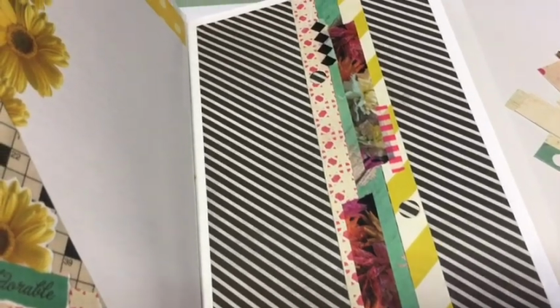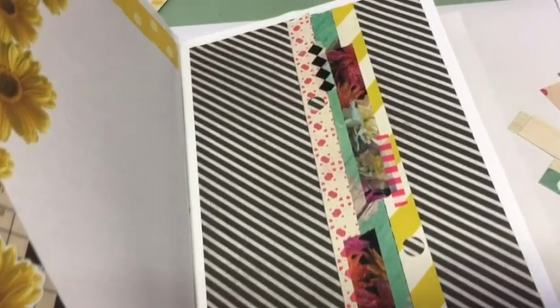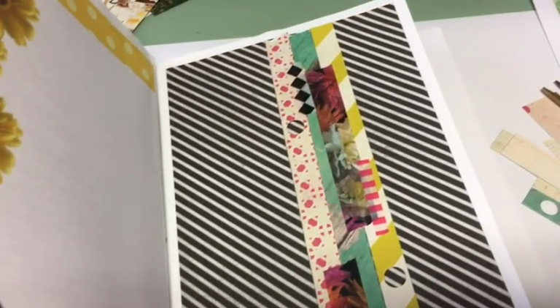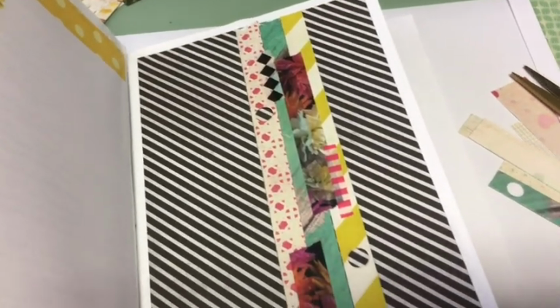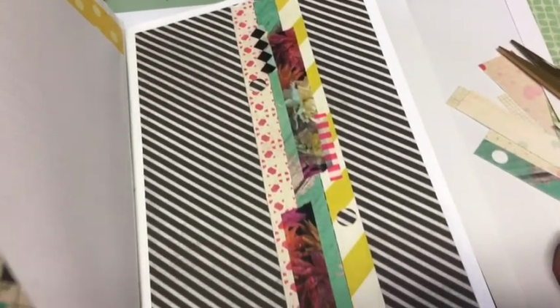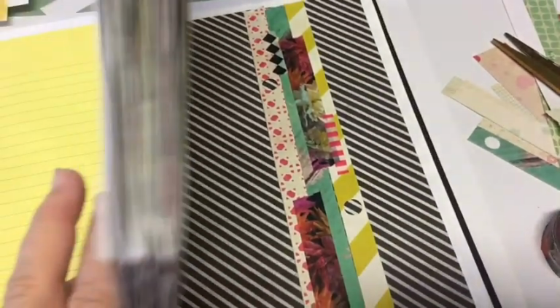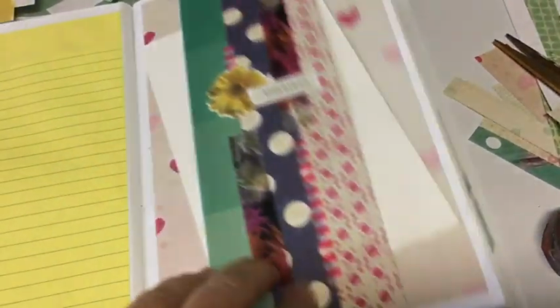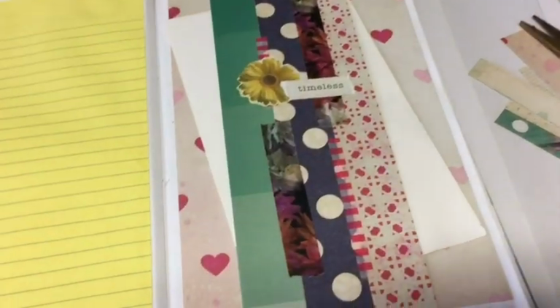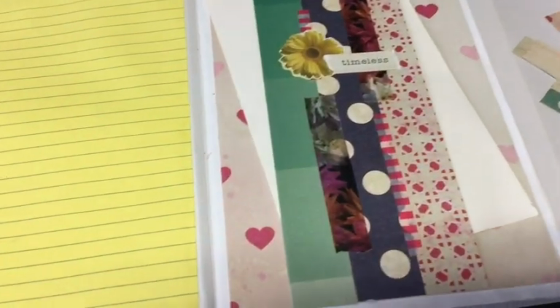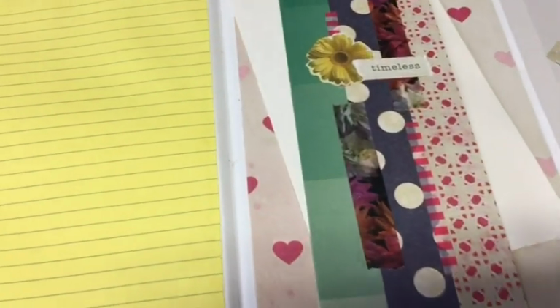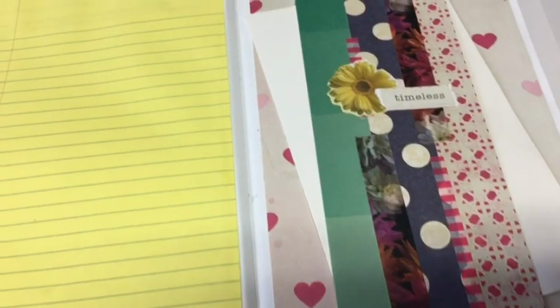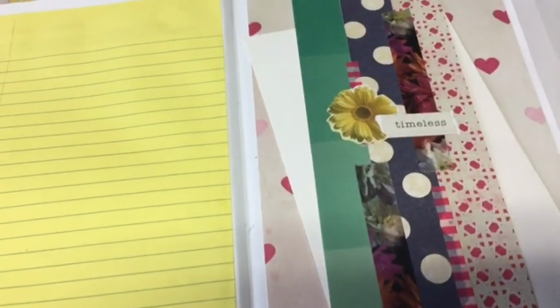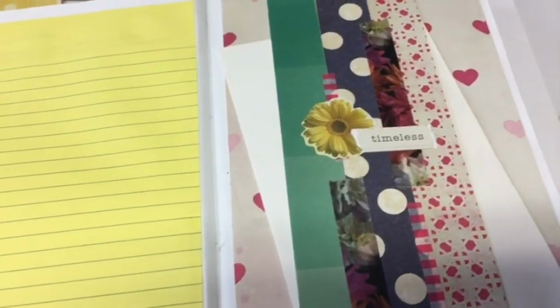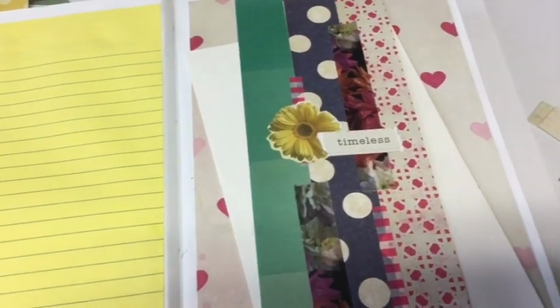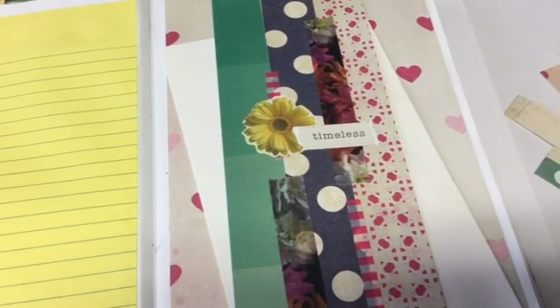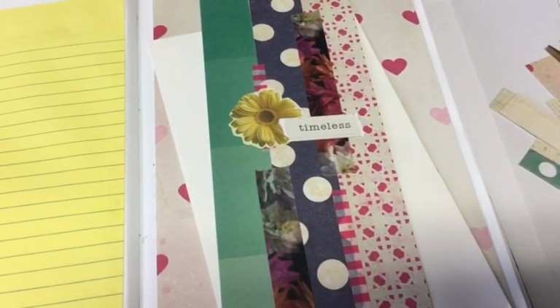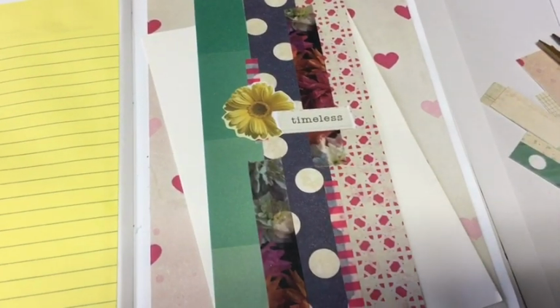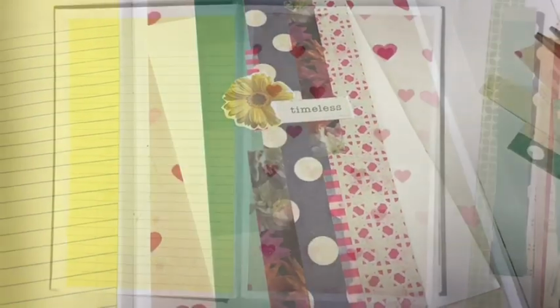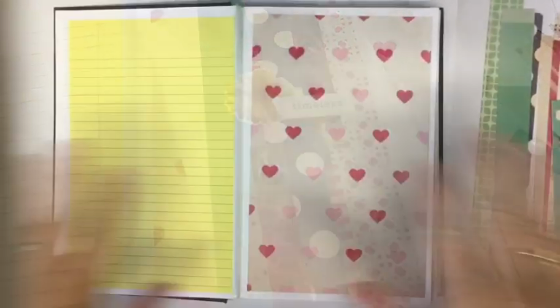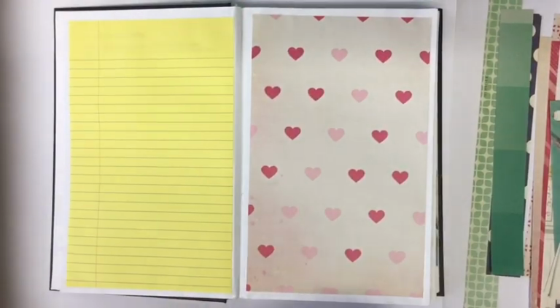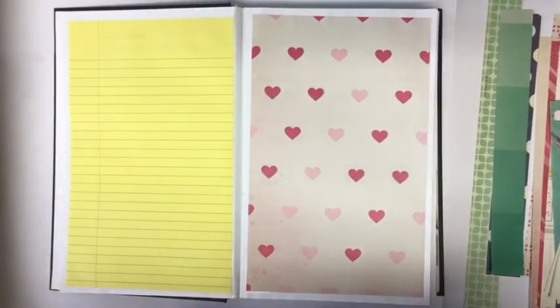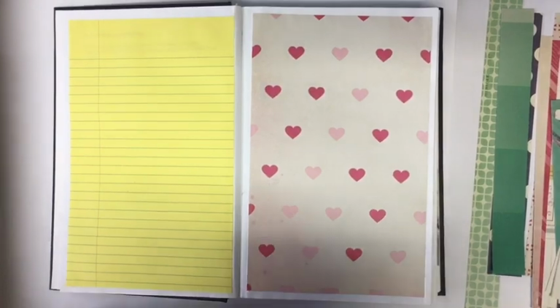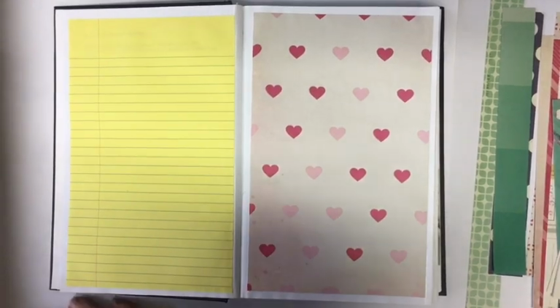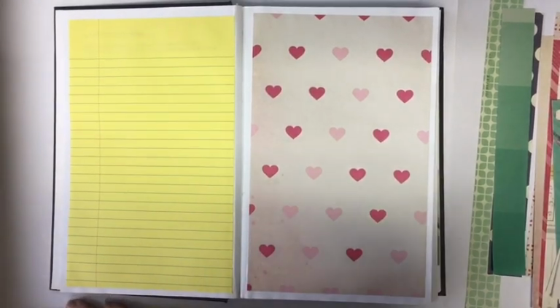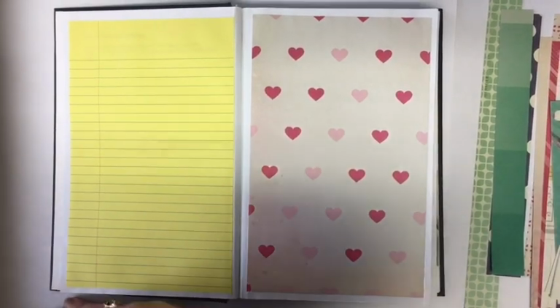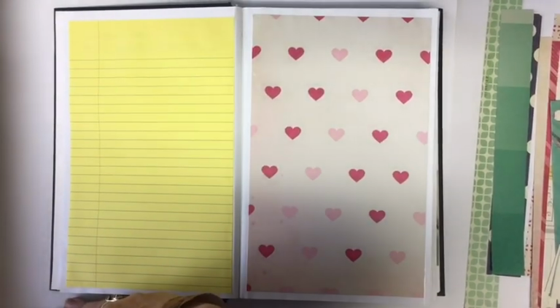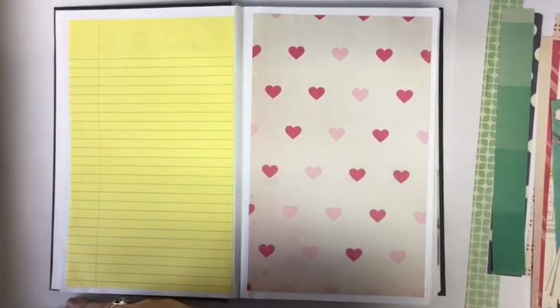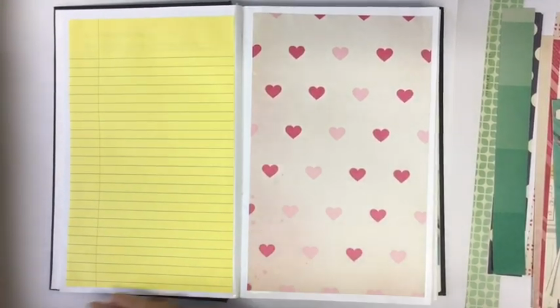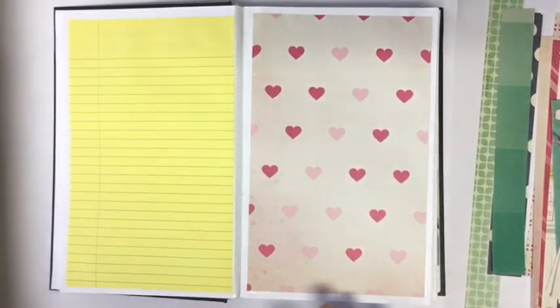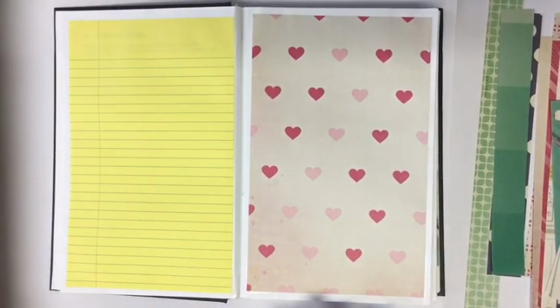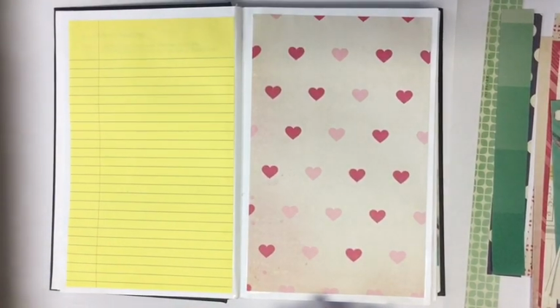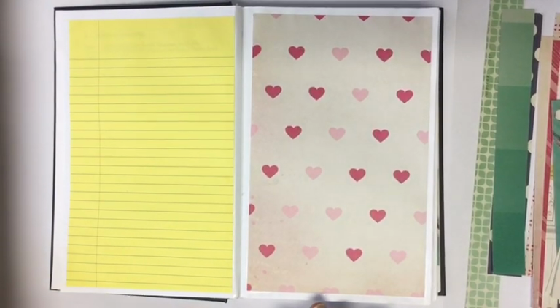We are building a belly band in this video, creating this one. Hi everybody, it's Julie. We are going to make a belly band.